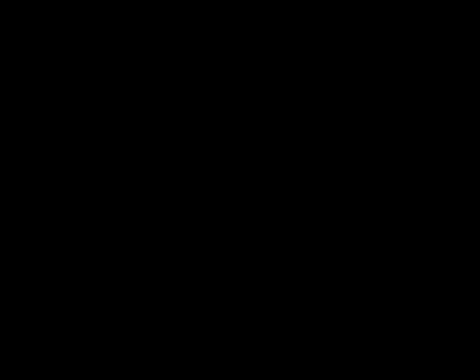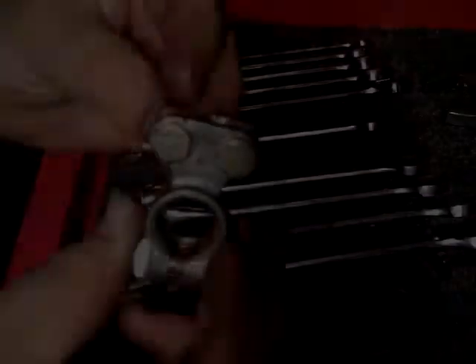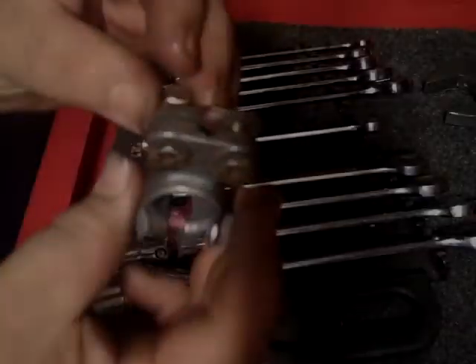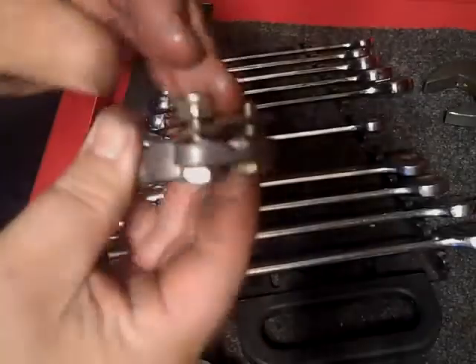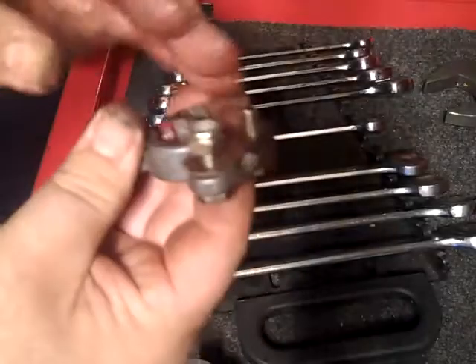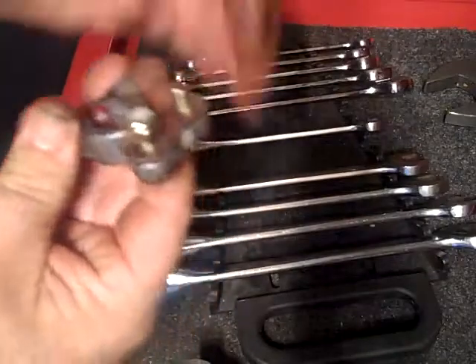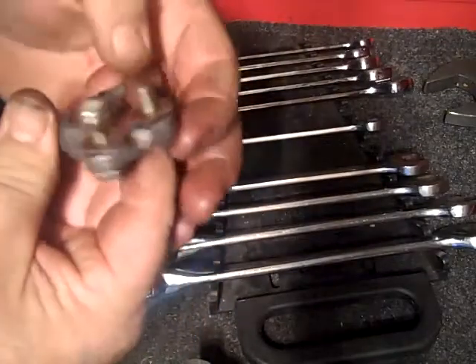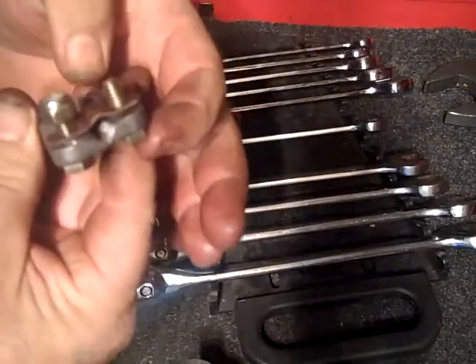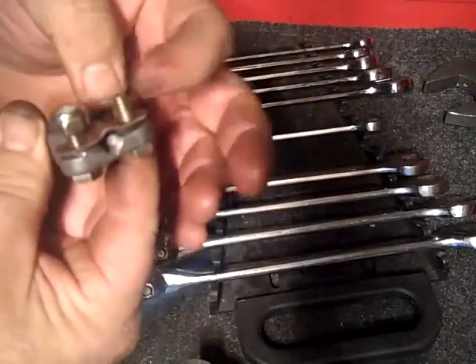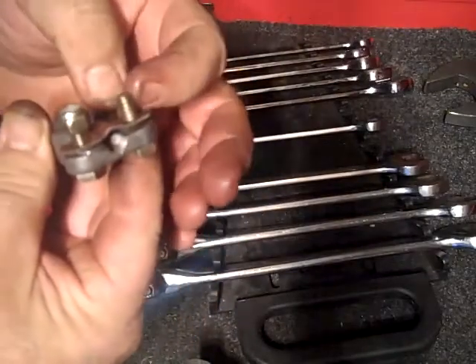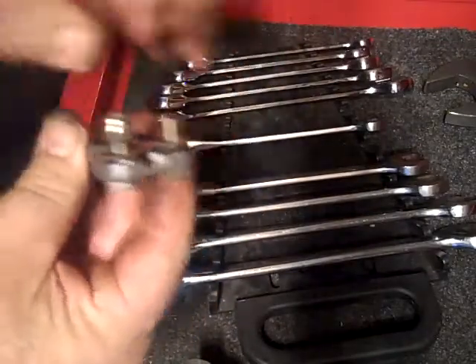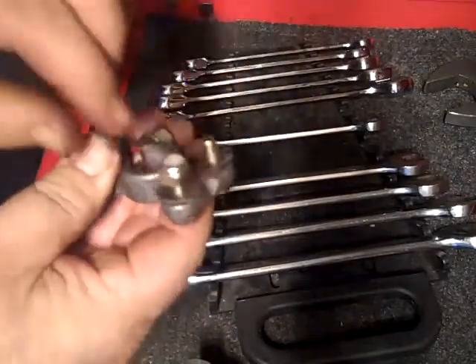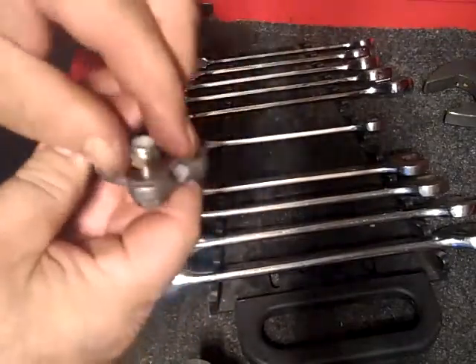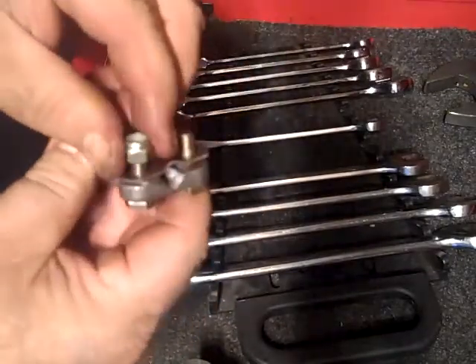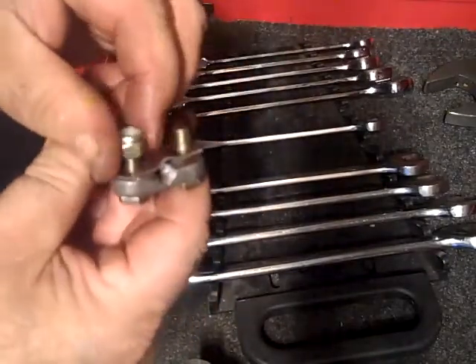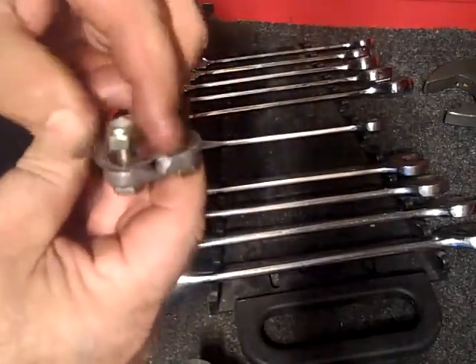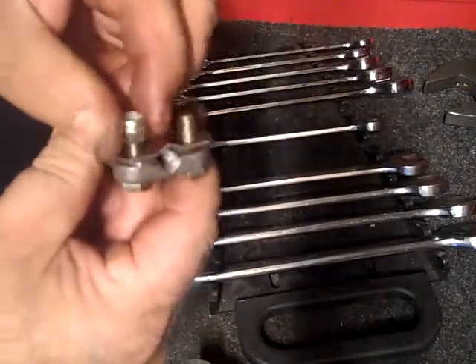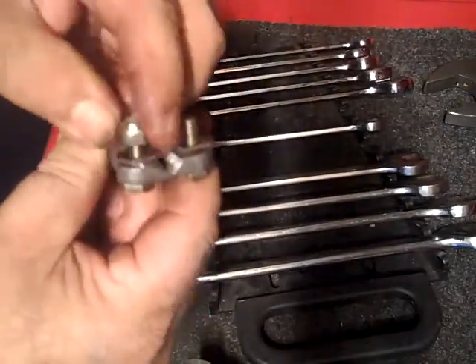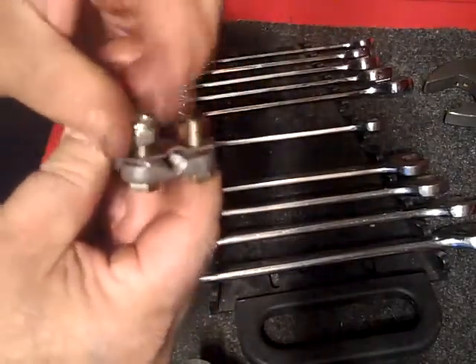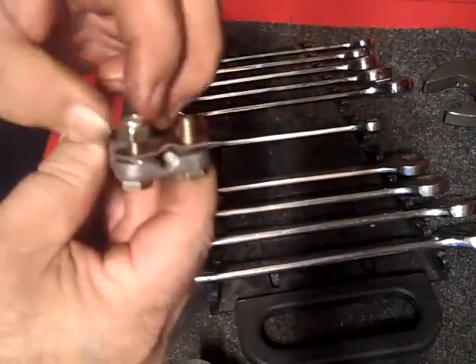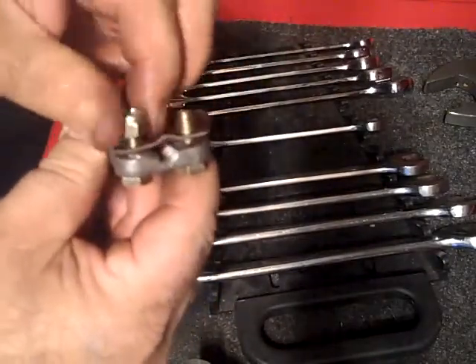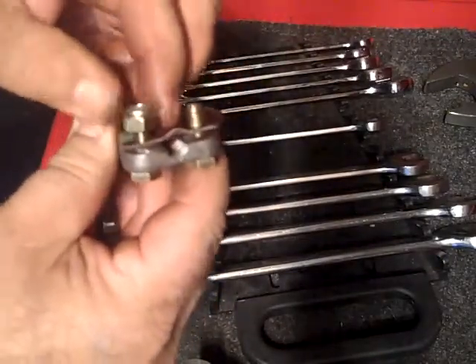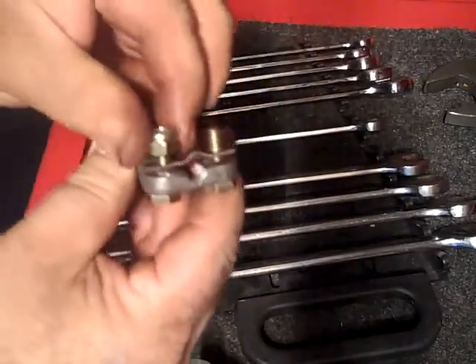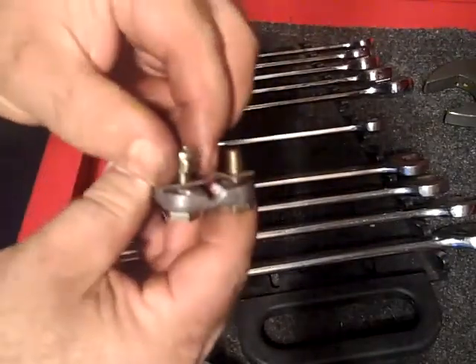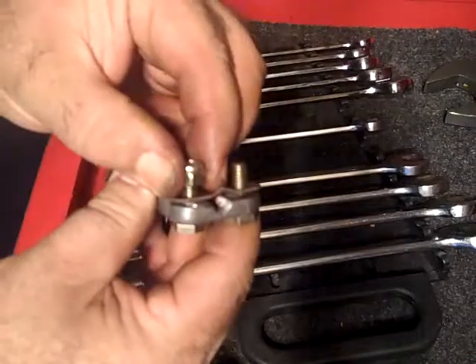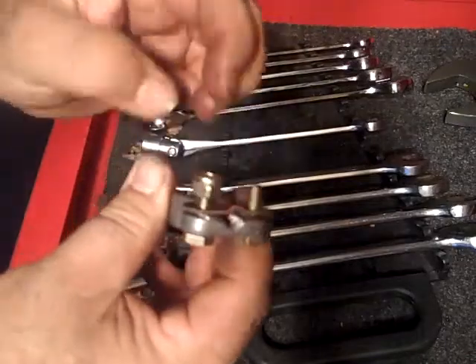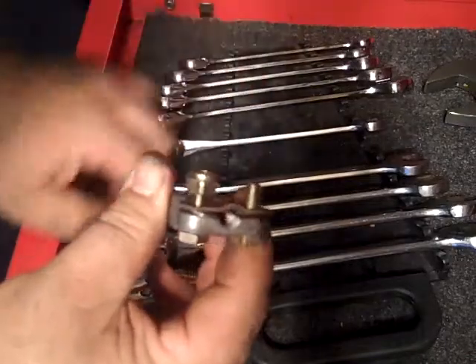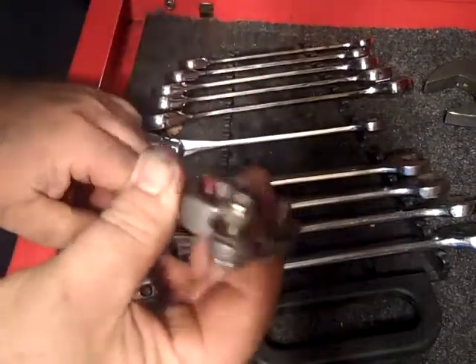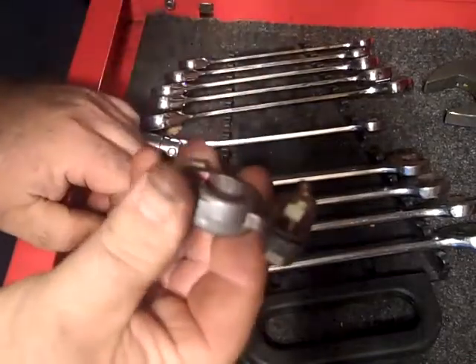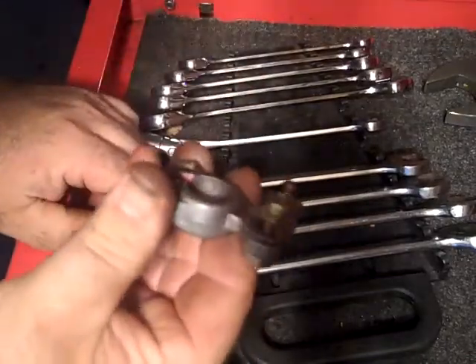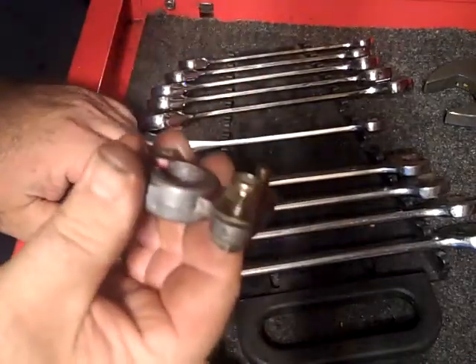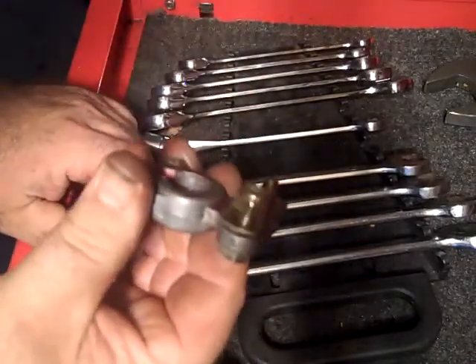Put them in from the back, go them straight up through, and get these little Teflon nuts and crank them down, and that'll cure your problem.